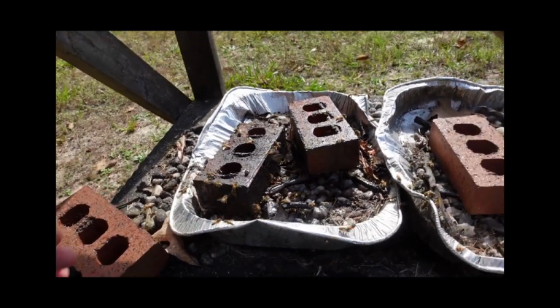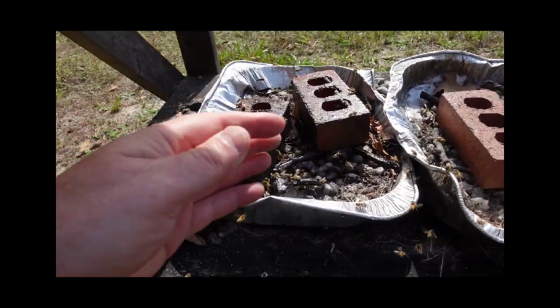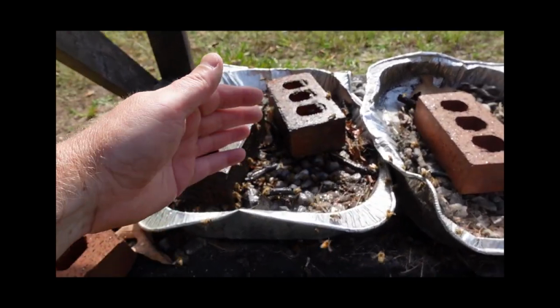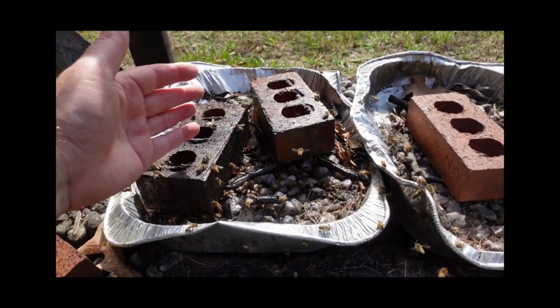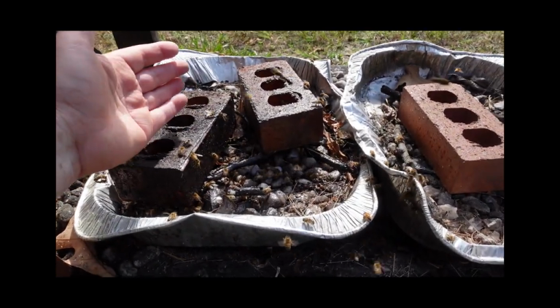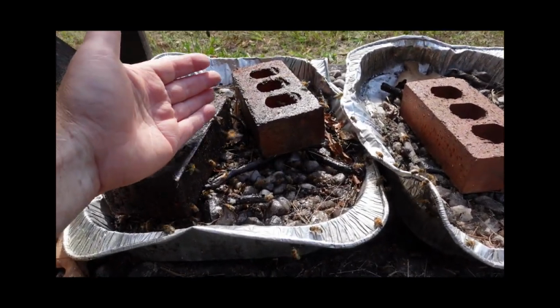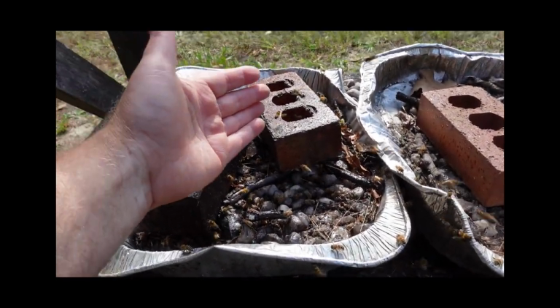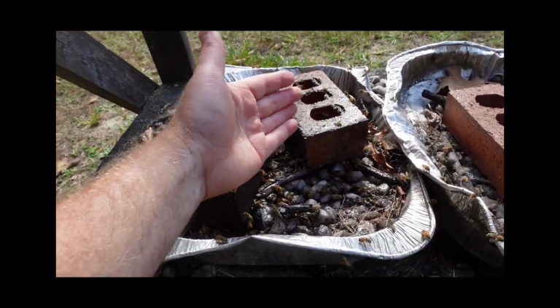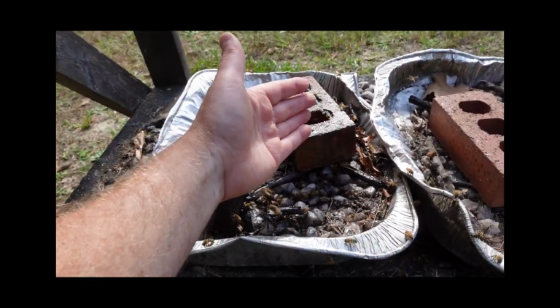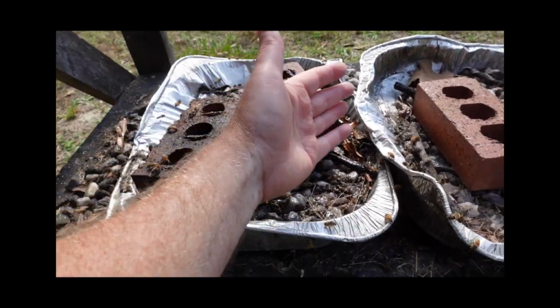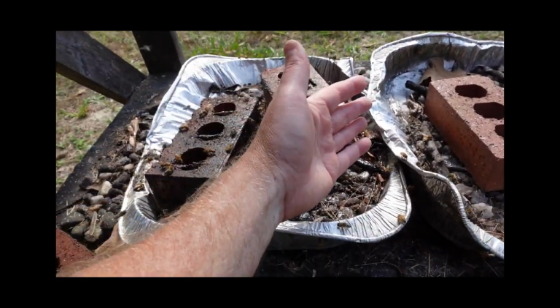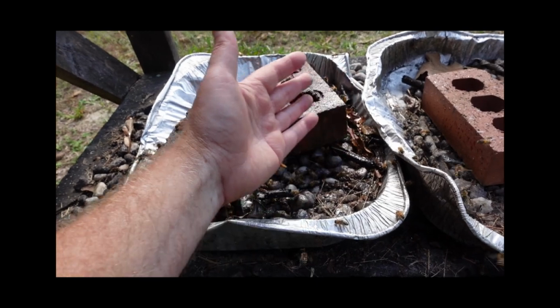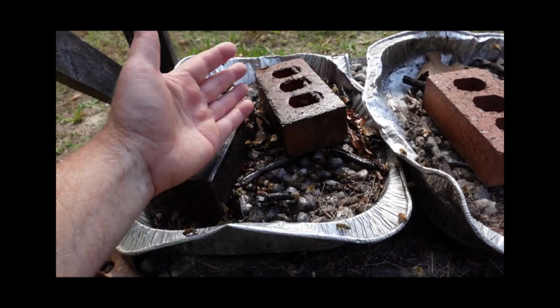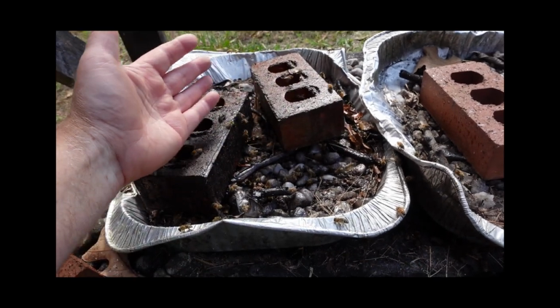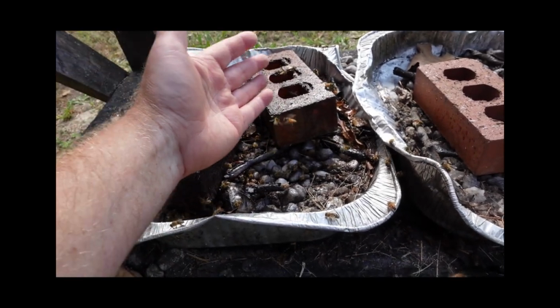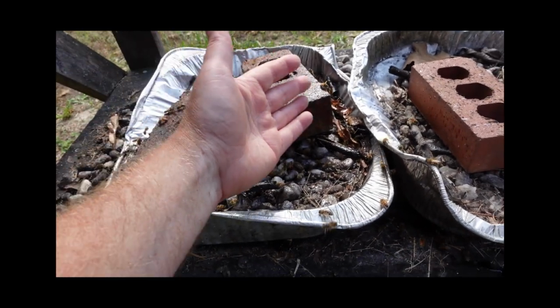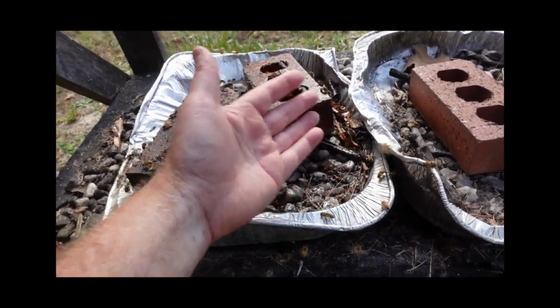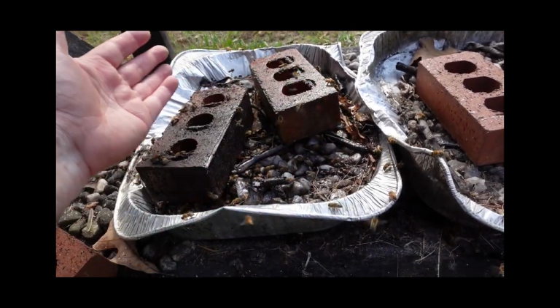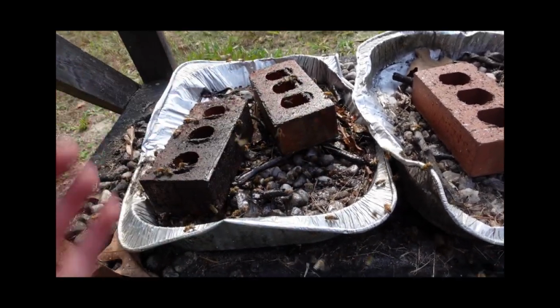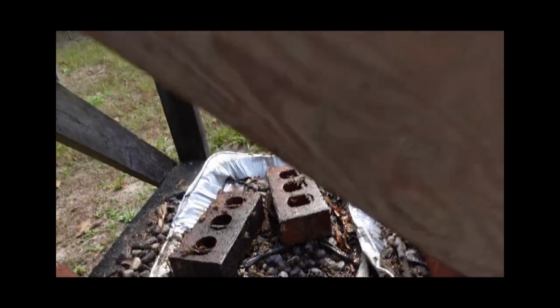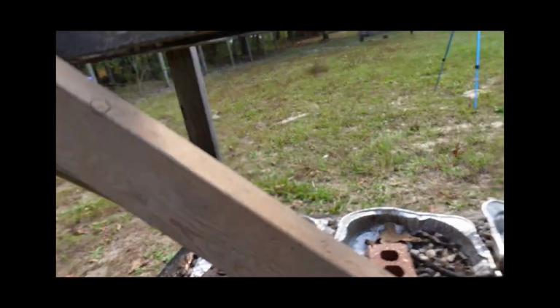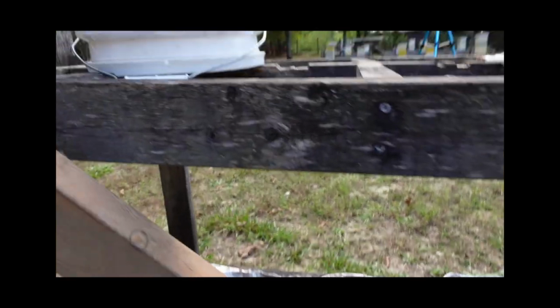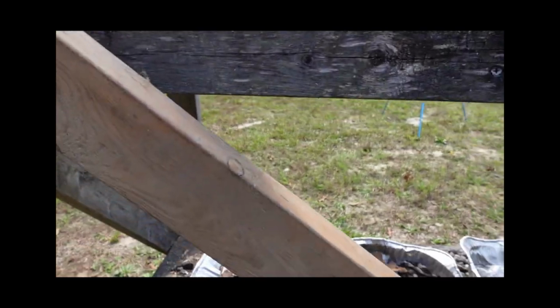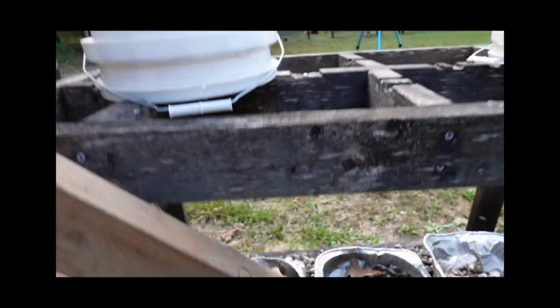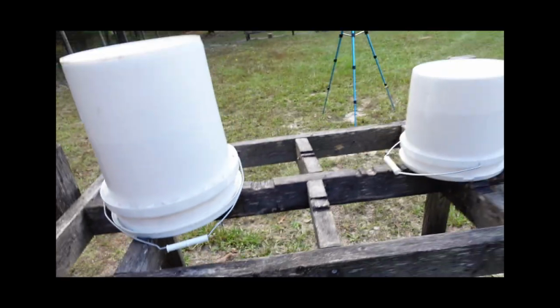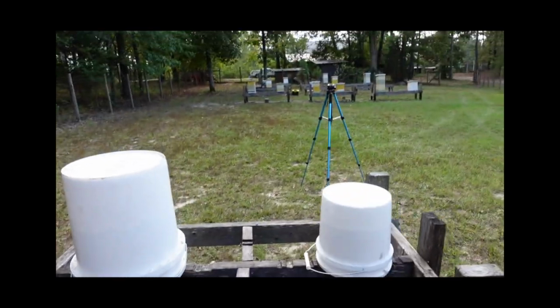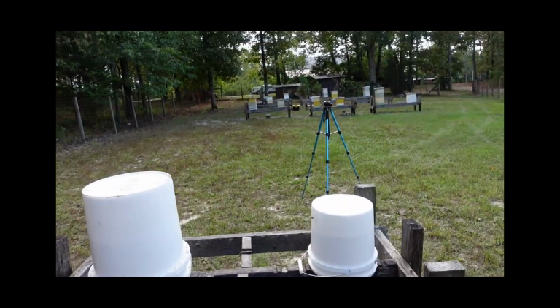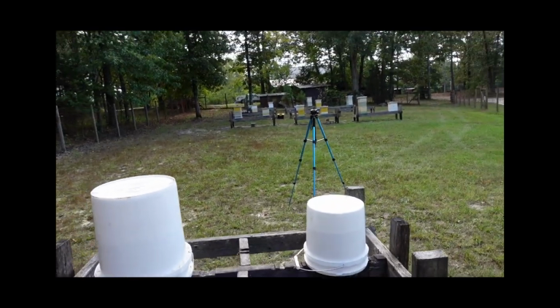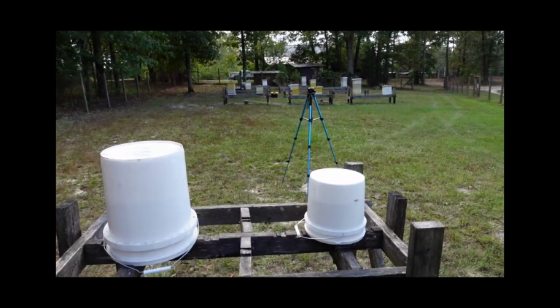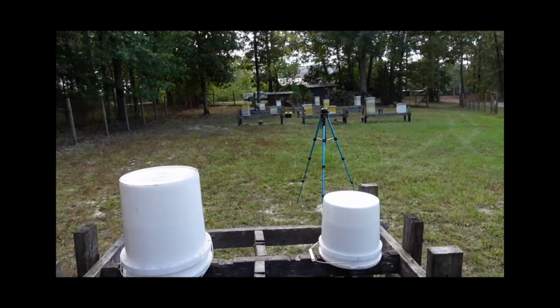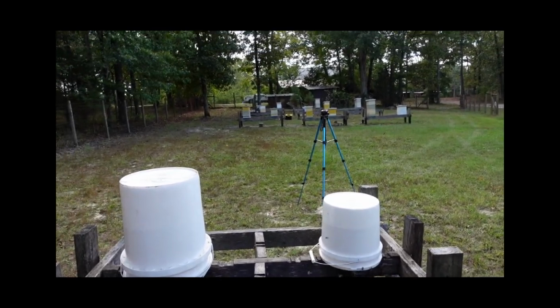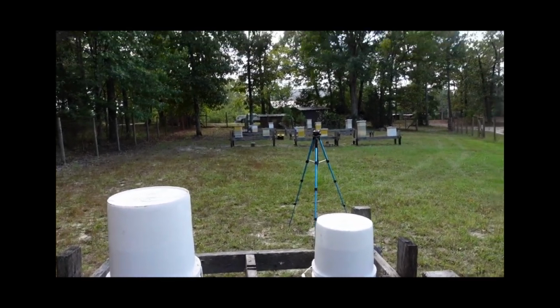I'll just demonstrate with my hand so you can see — I'm right next to the bees and they aren't bothering me one bit. Alright, that's it for the video. Thanks for watching.